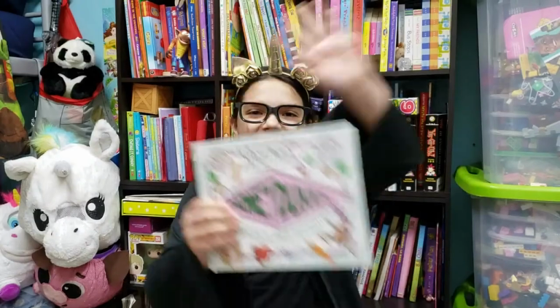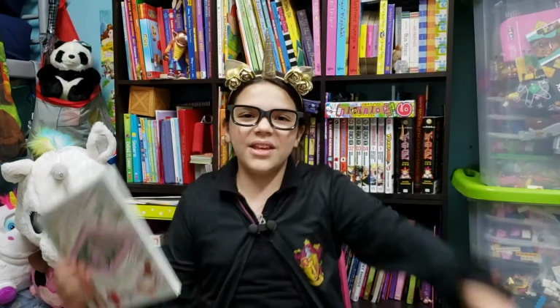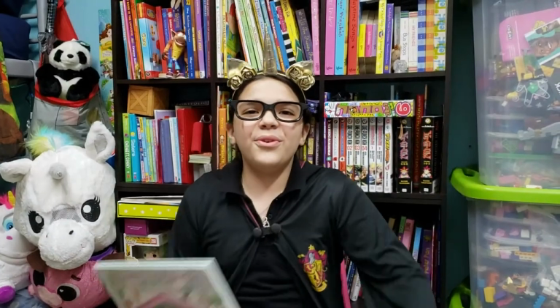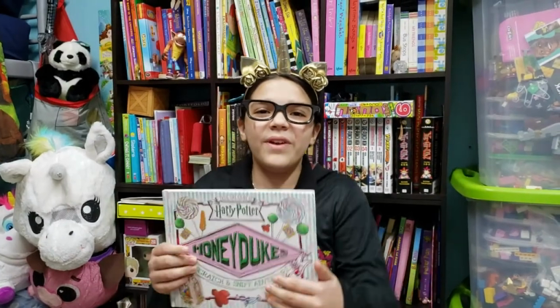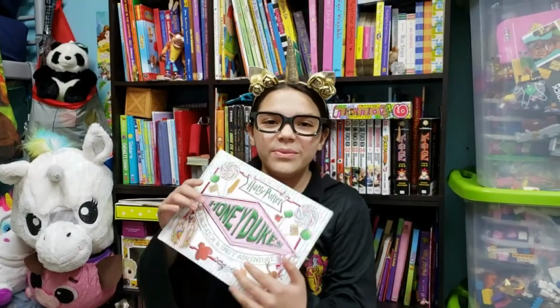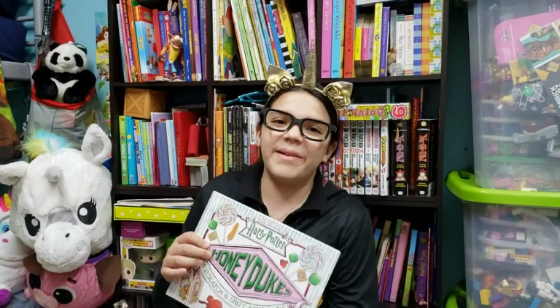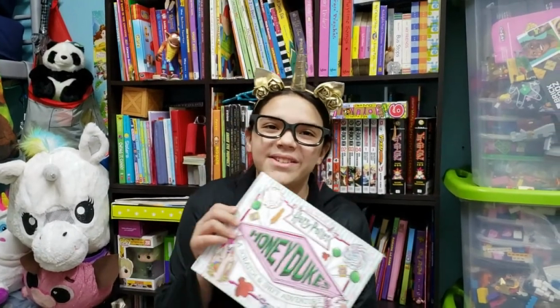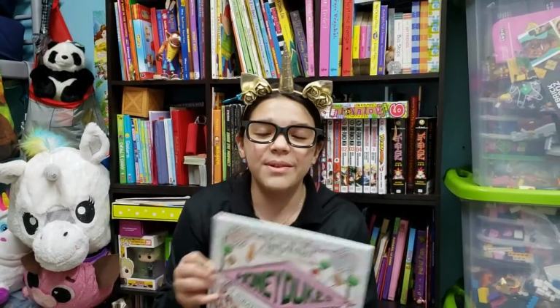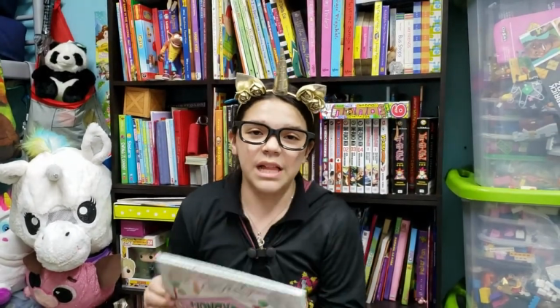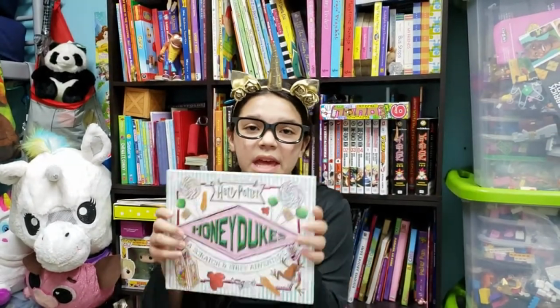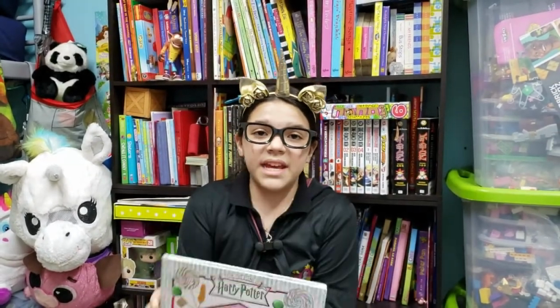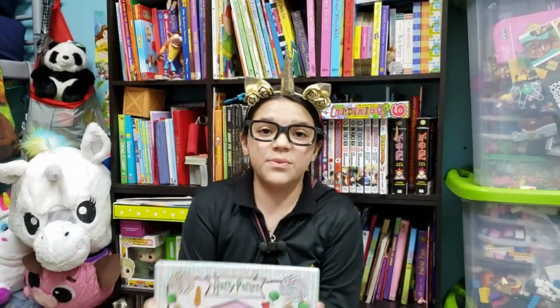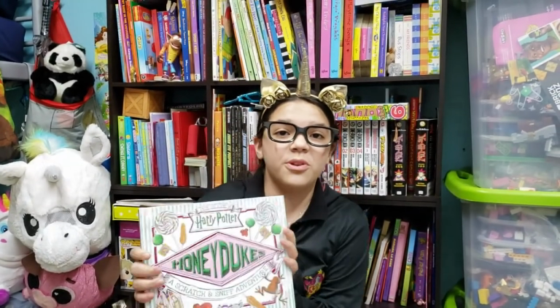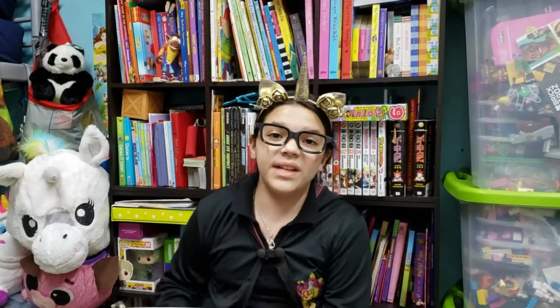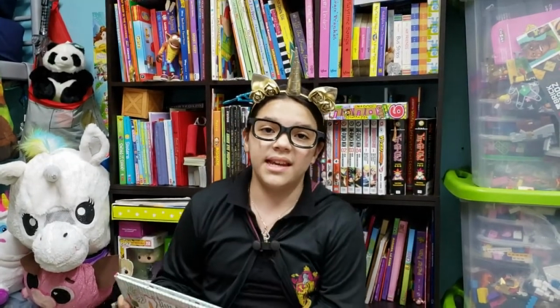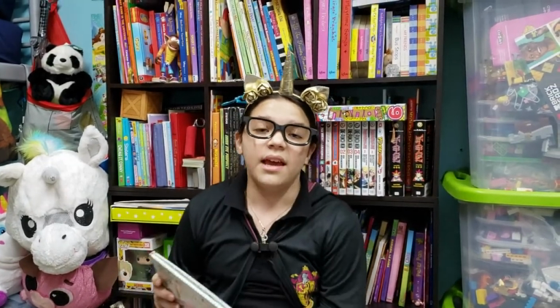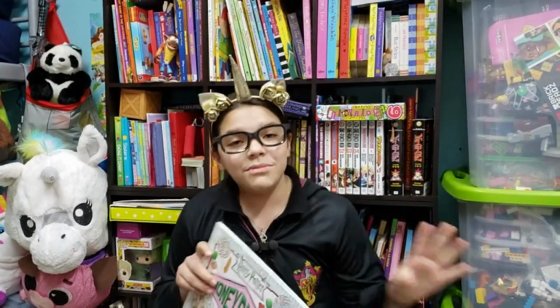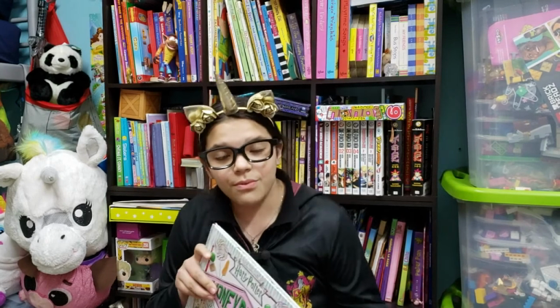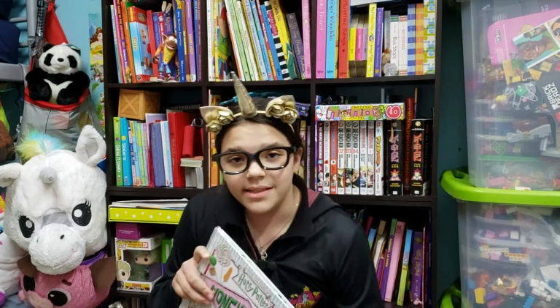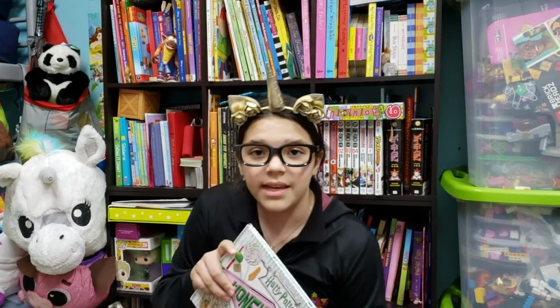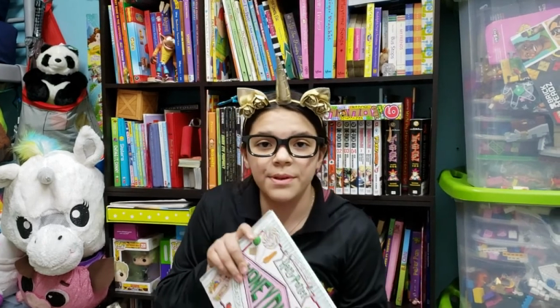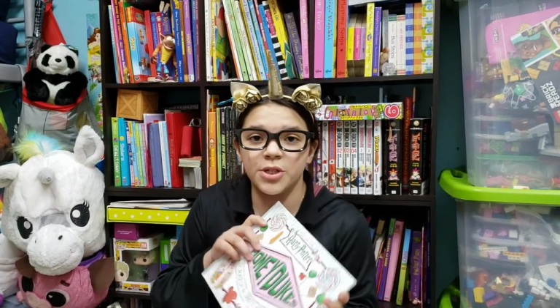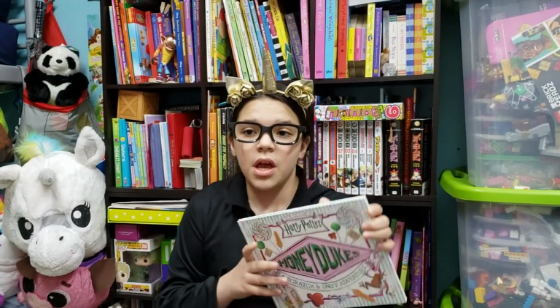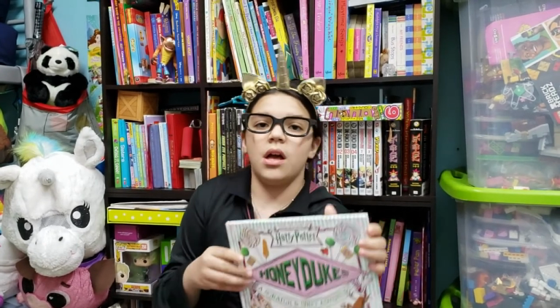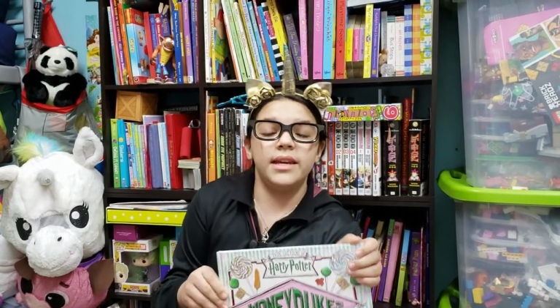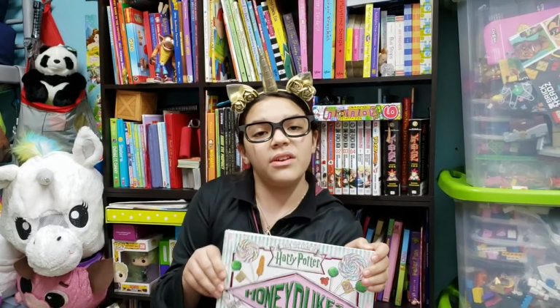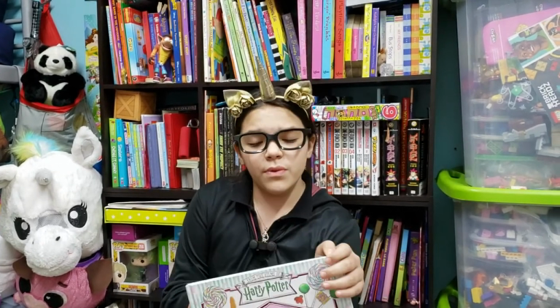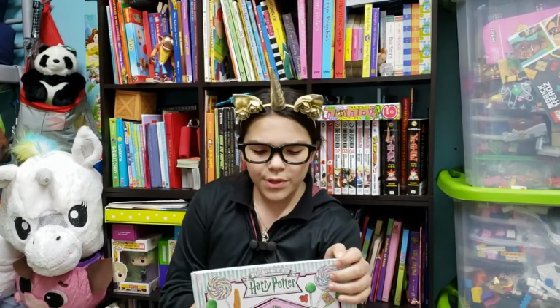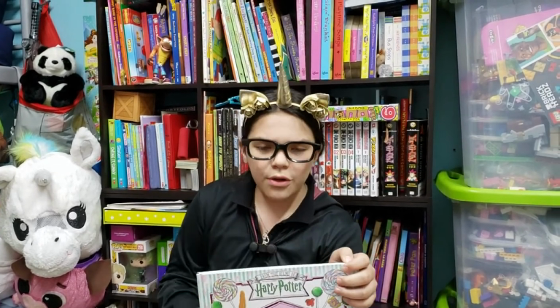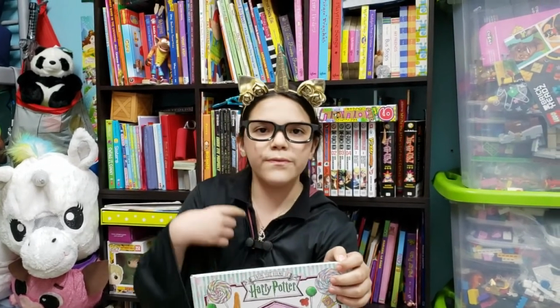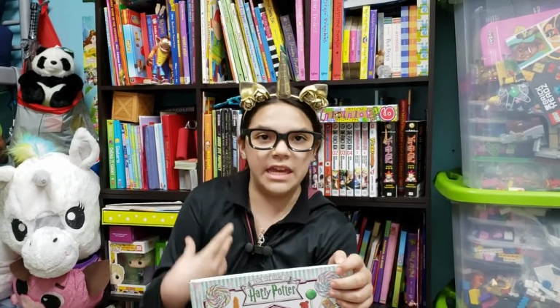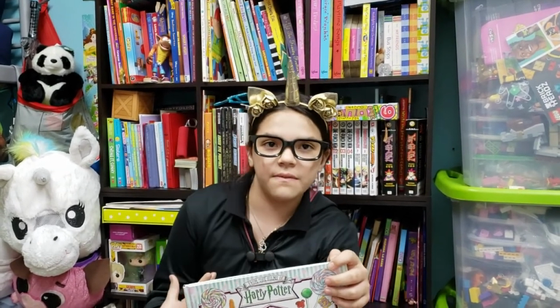Hello Unicorn friends! Welcome back to Unicorn Book Club. Today is Whimsical Wednesday, pretty much a day when I review books that are good for gifts.